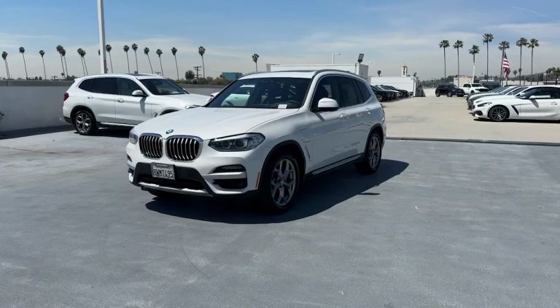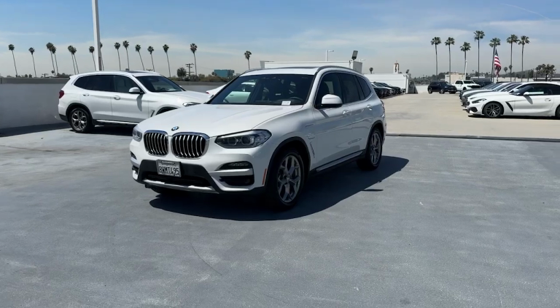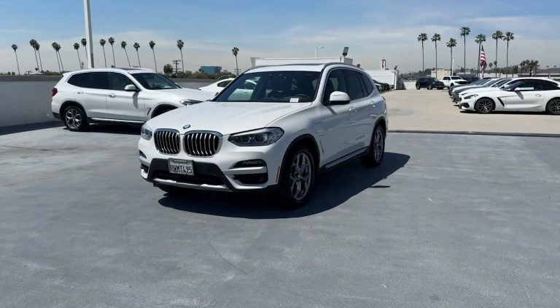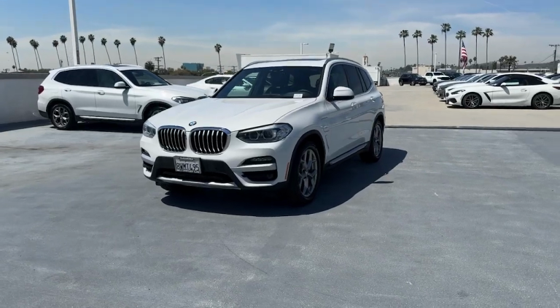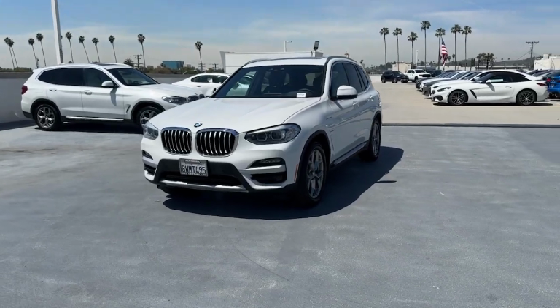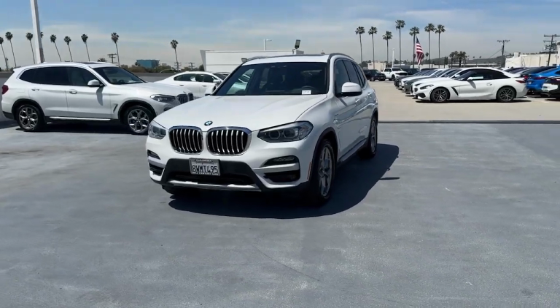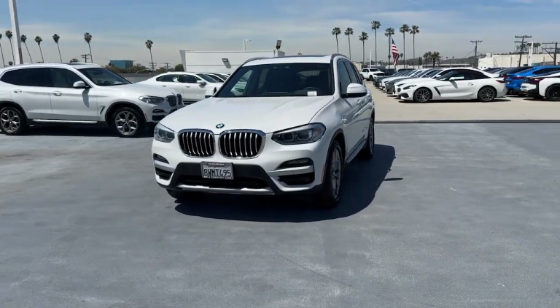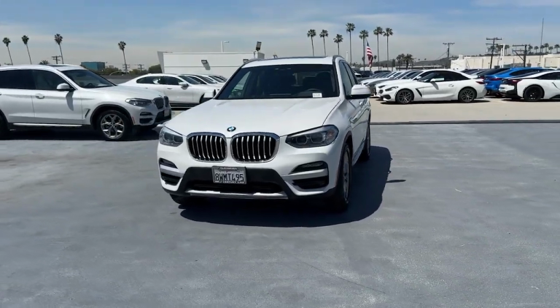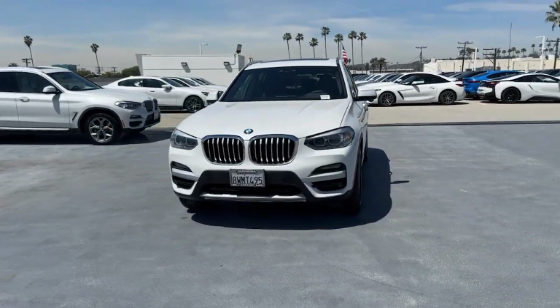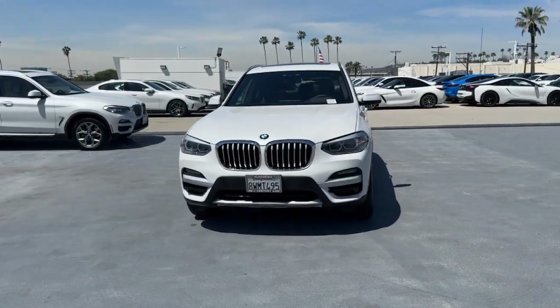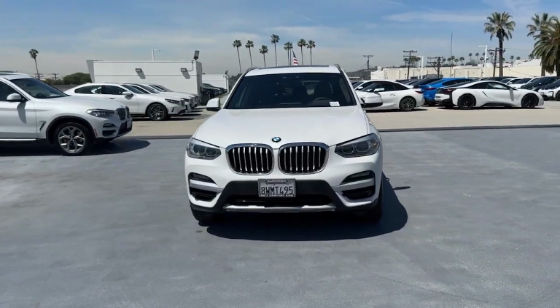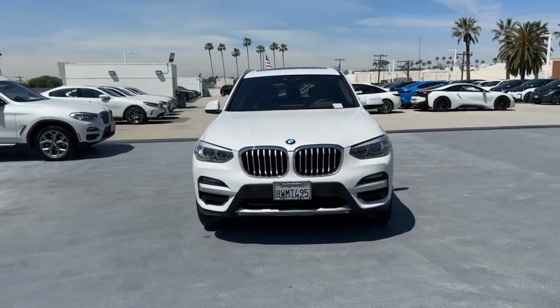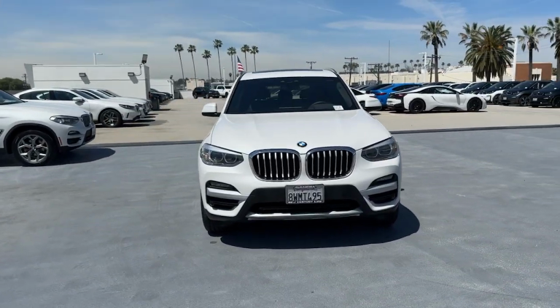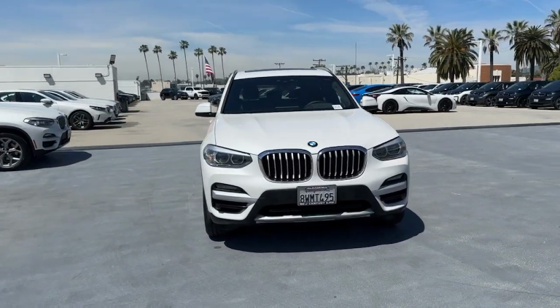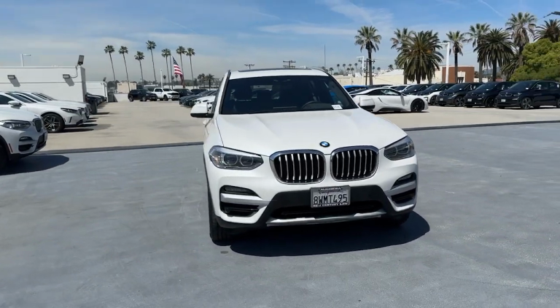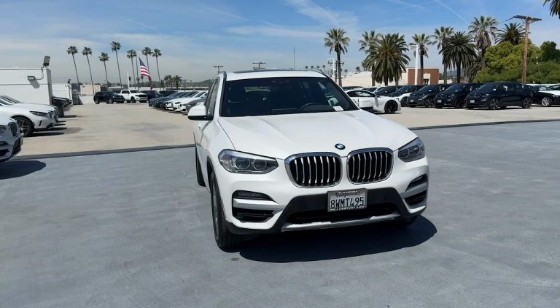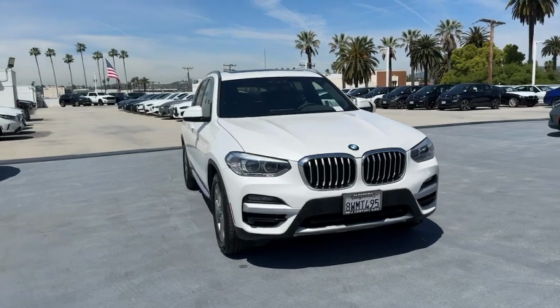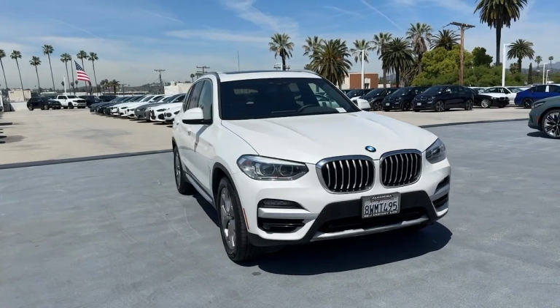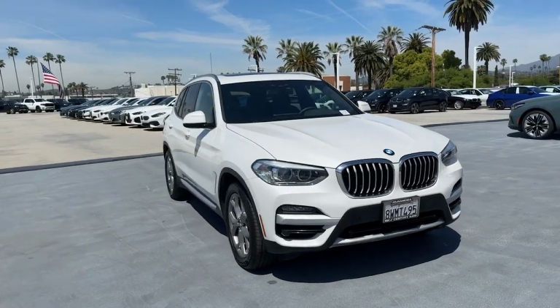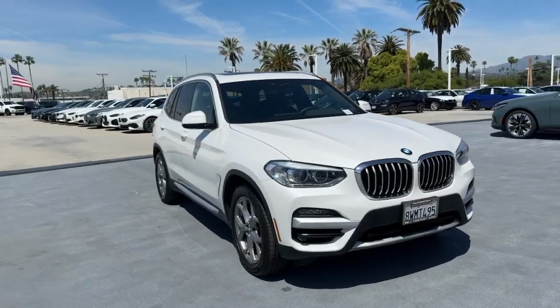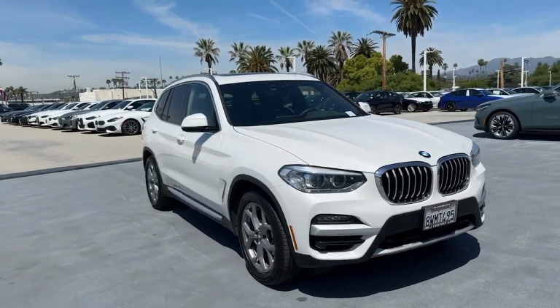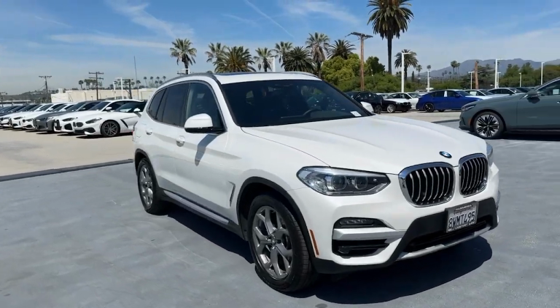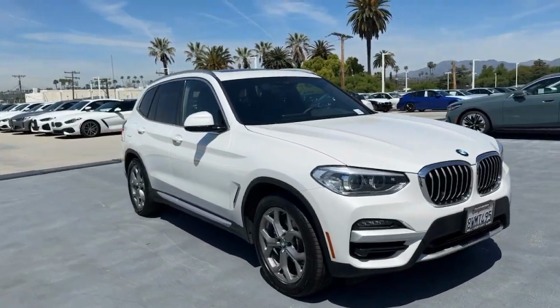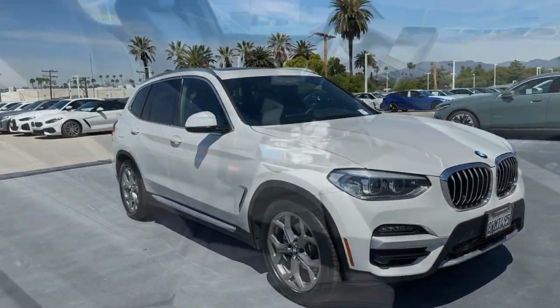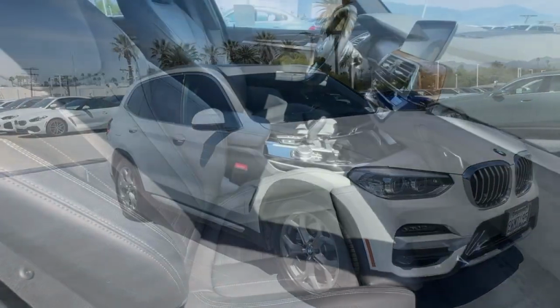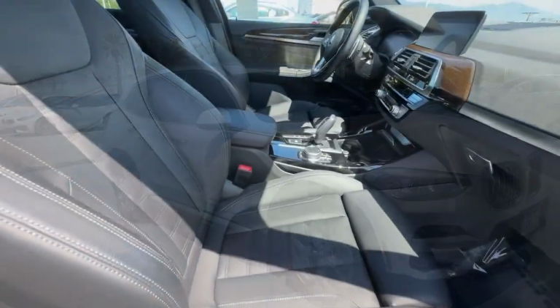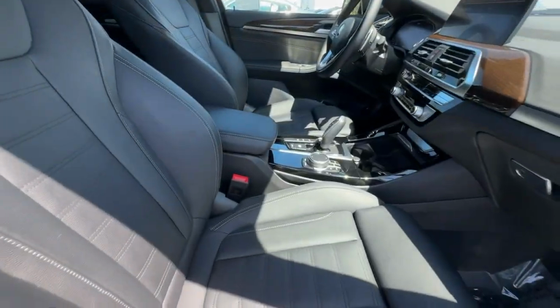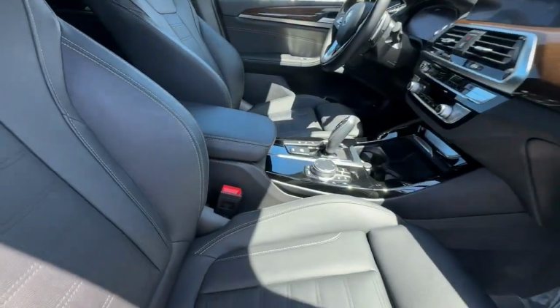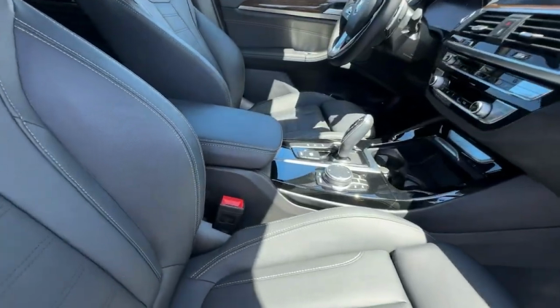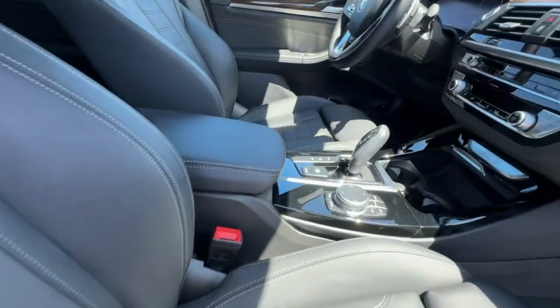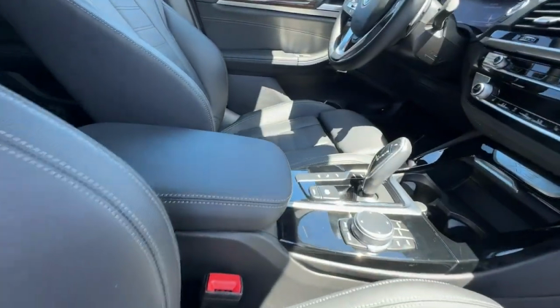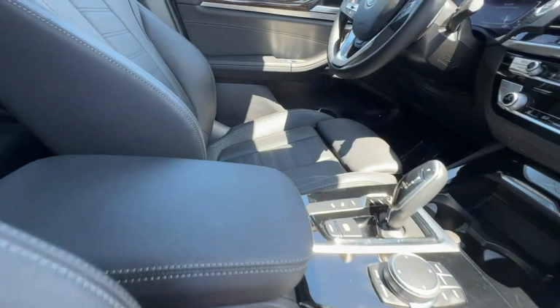Get into a car with value. 2021 BMW X3. This vehicle is an outstanding buy with fewer than 30,000 miles on the odometer.